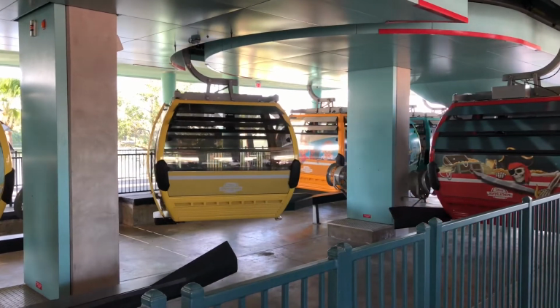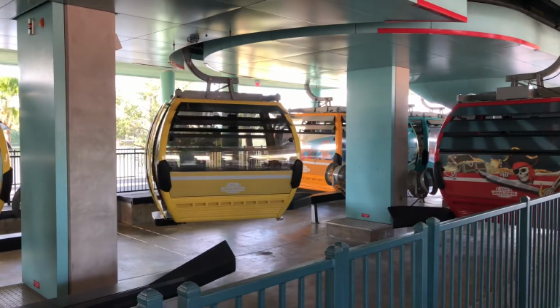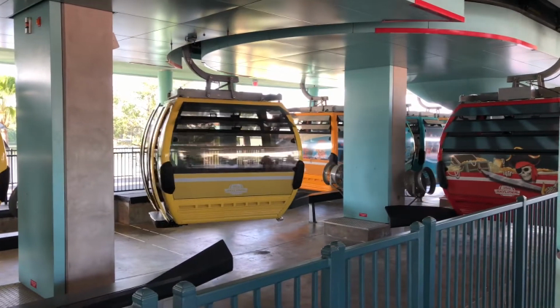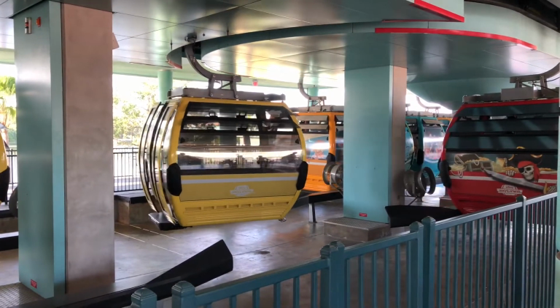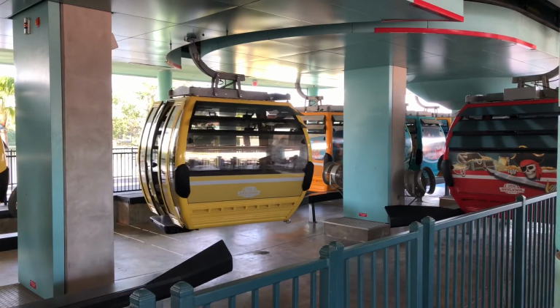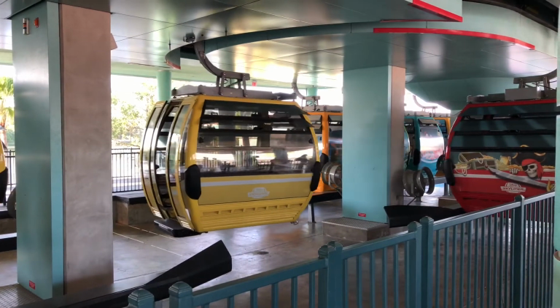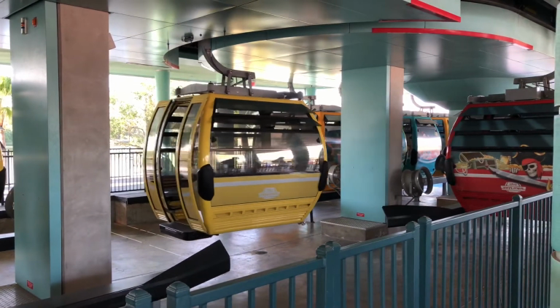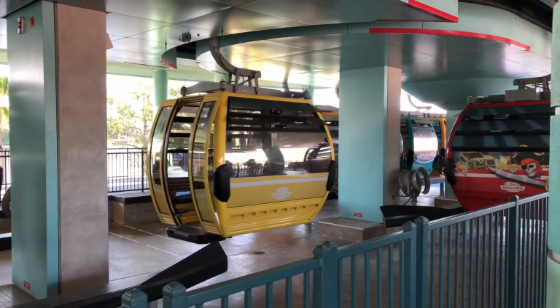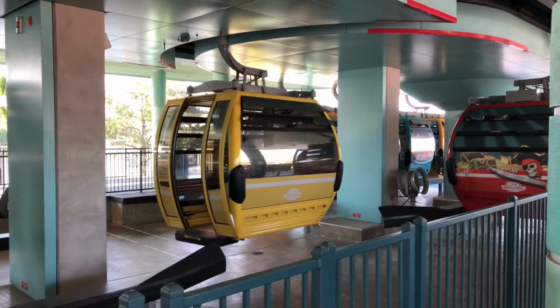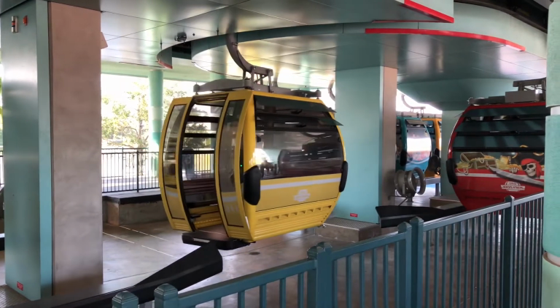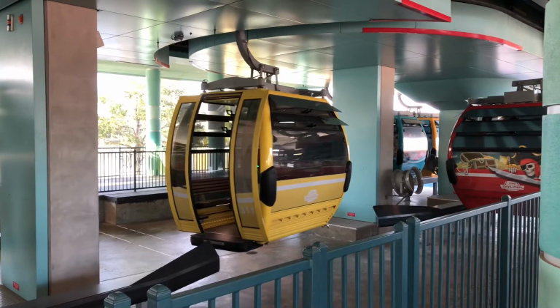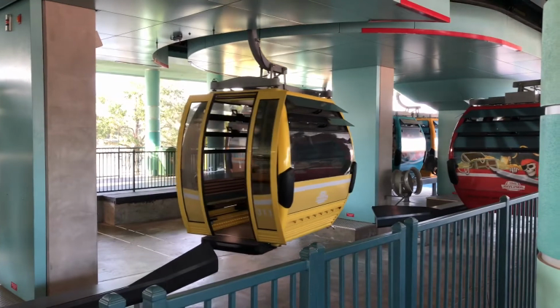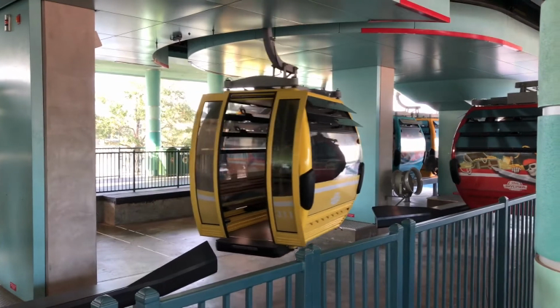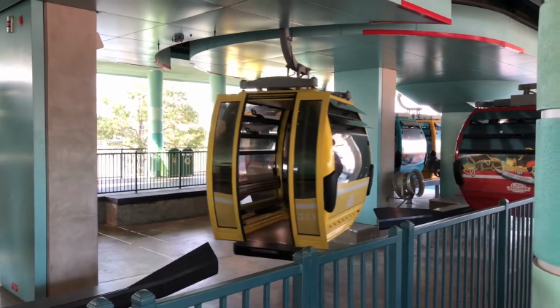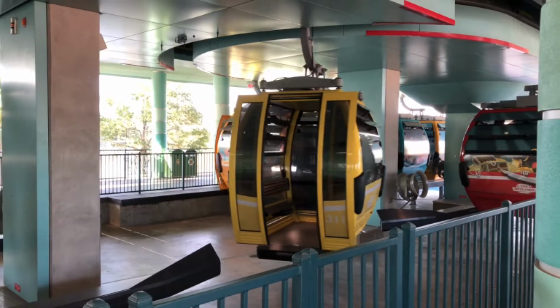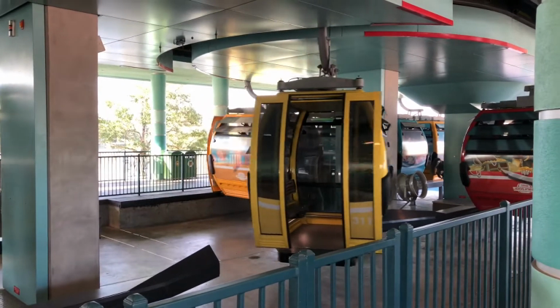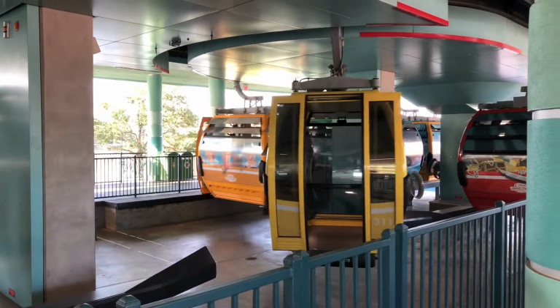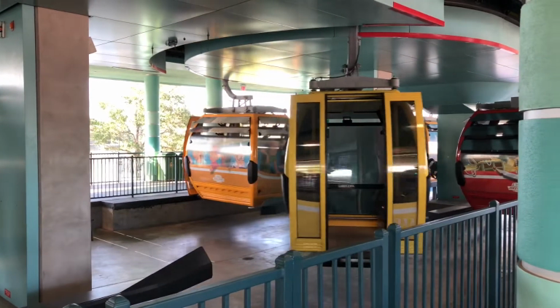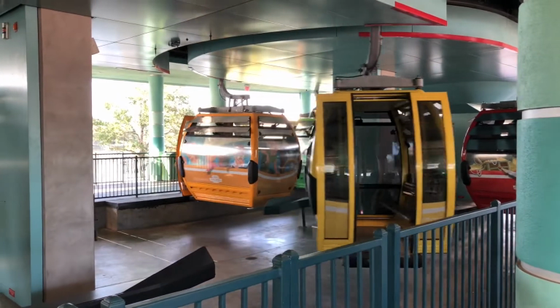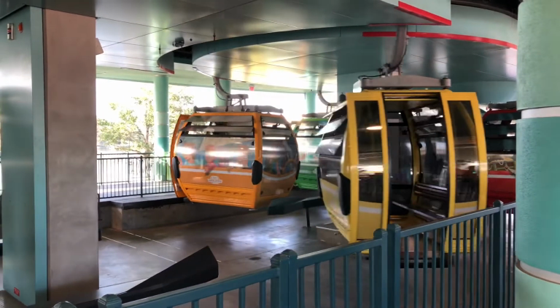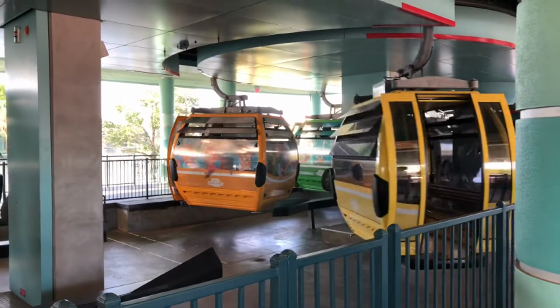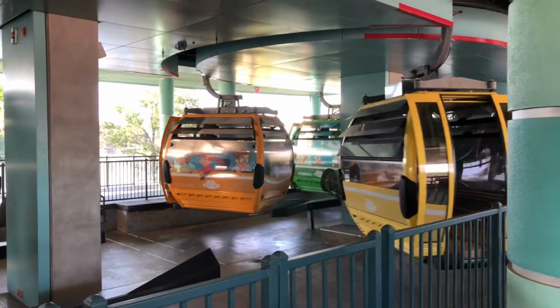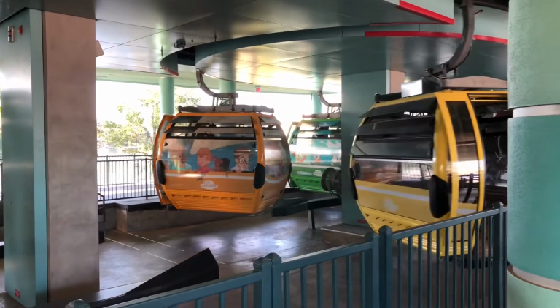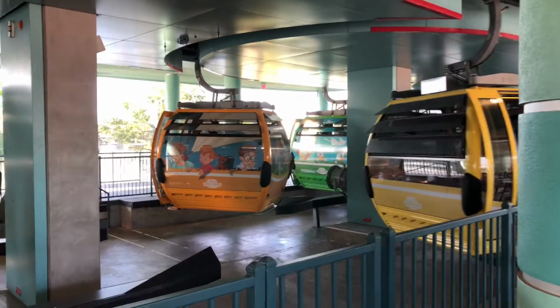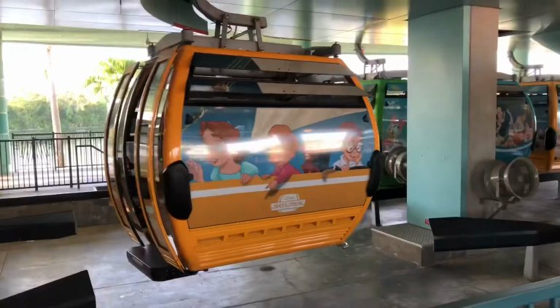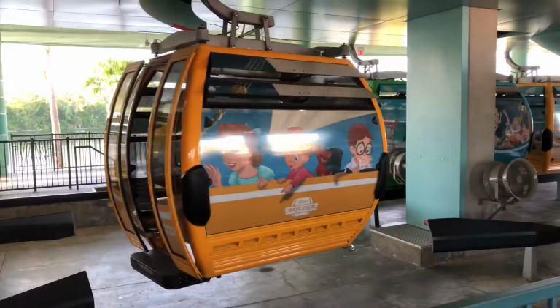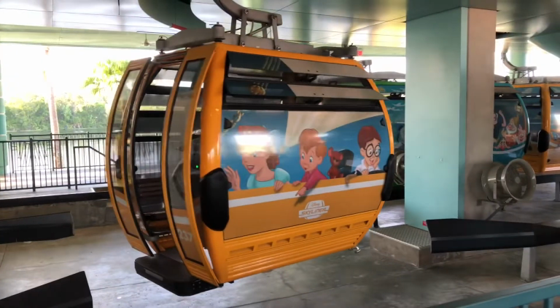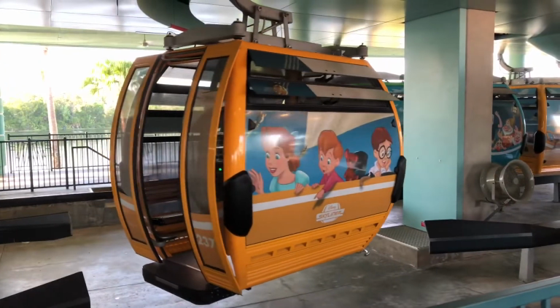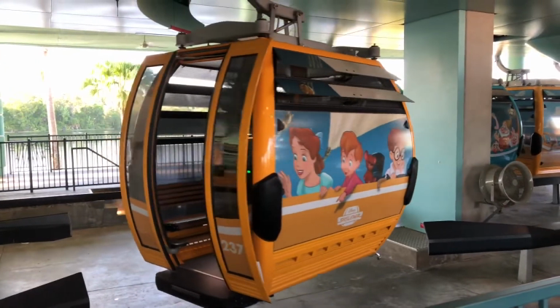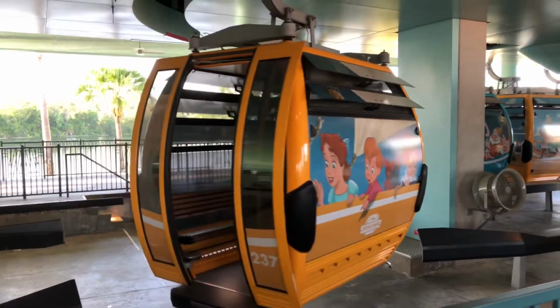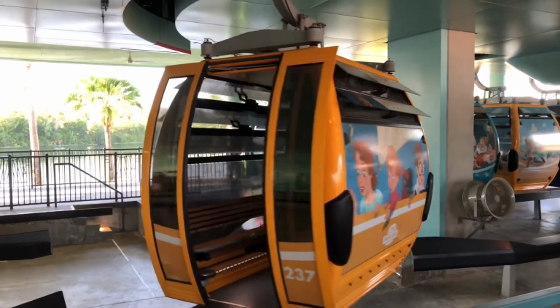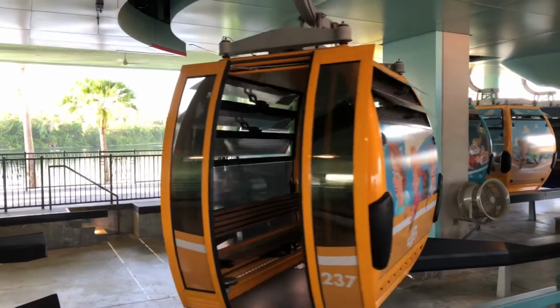The red gondola seems to have some kind of pirate wrap on it. This yellow one seems to be plain — there's nothing on there. Here comes another one. This one has Peter Pan. There's Wendy, Michael and John.